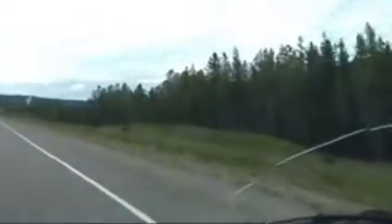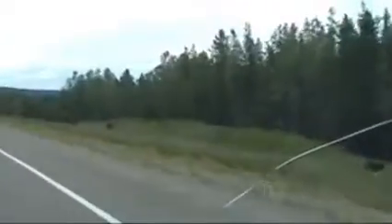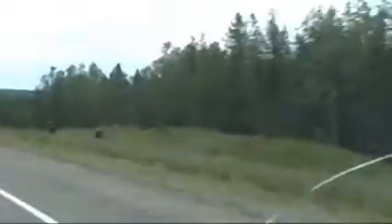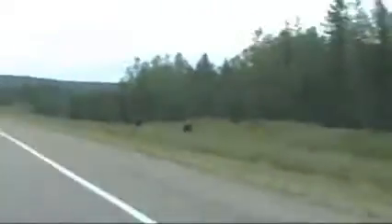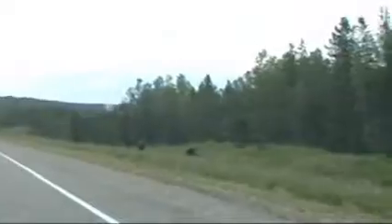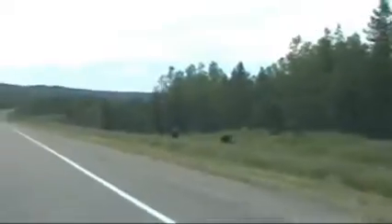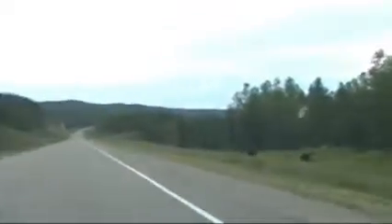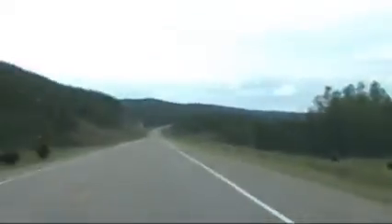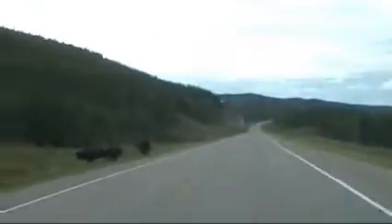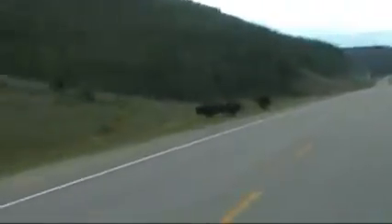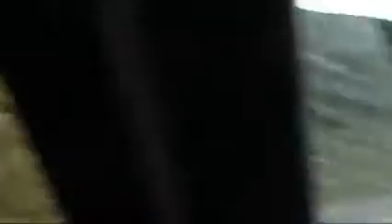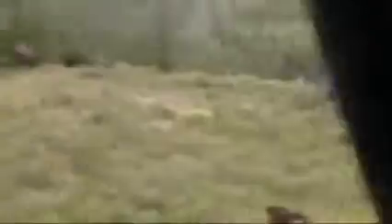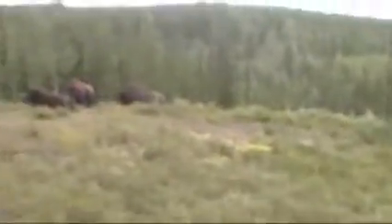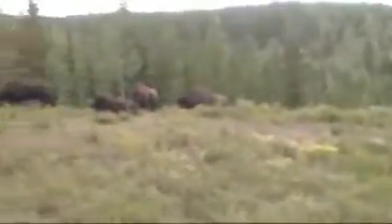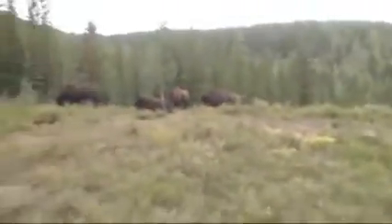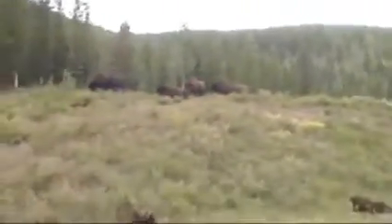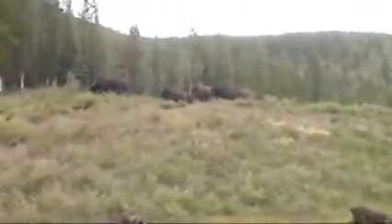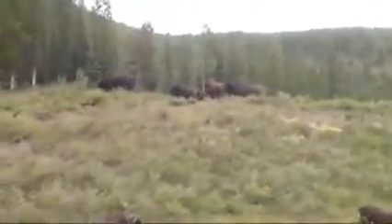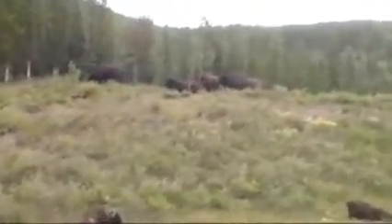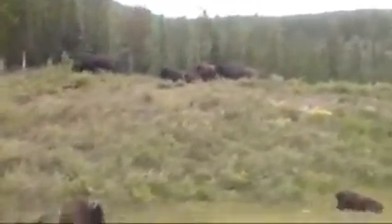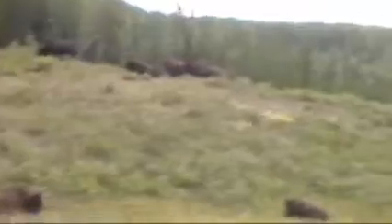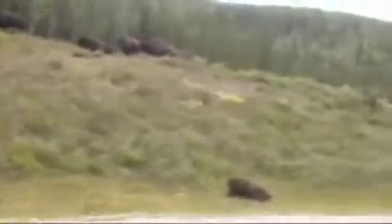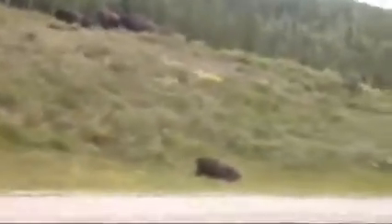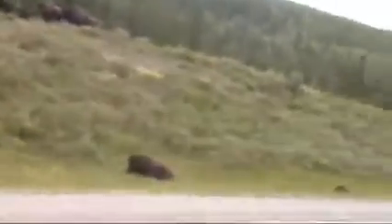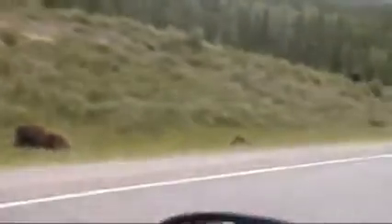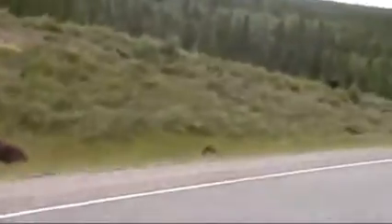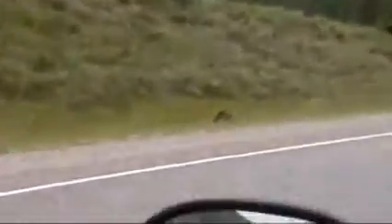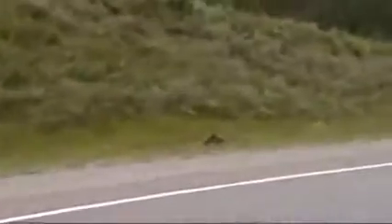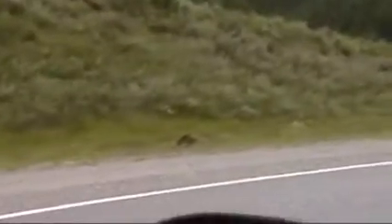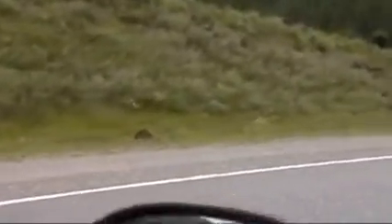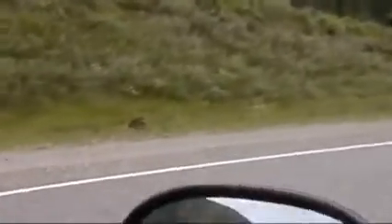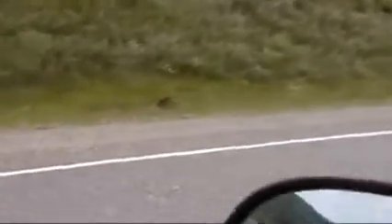Look at the brand-new babies down here — oh, that little one right there, they're so cute.